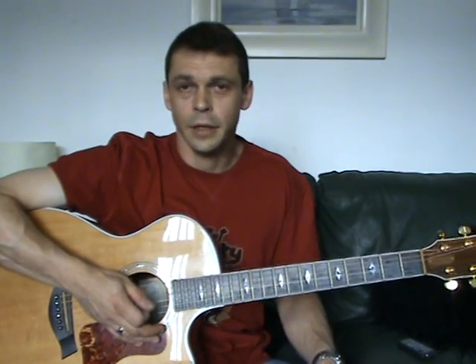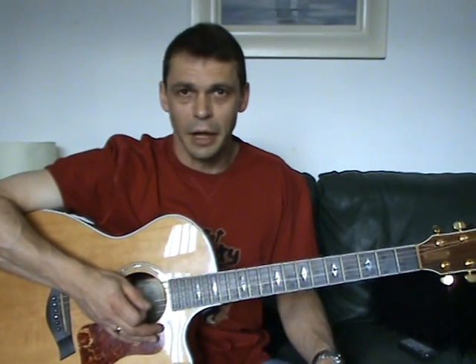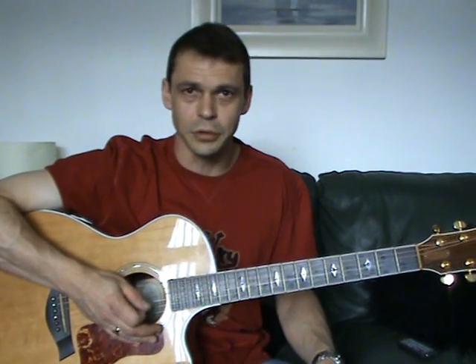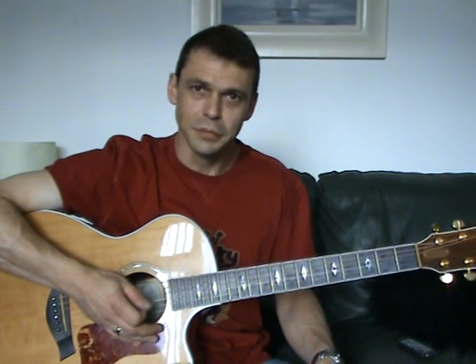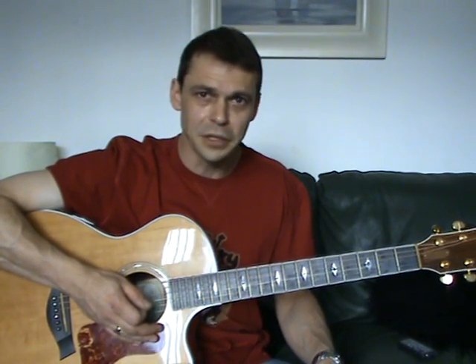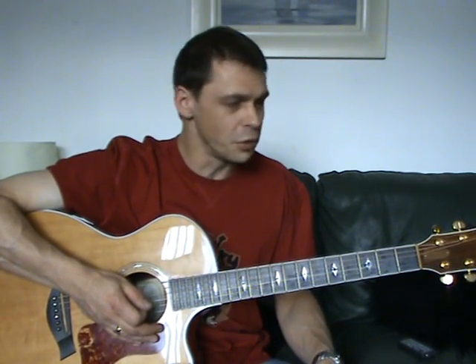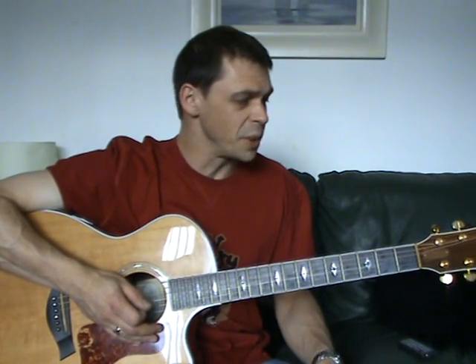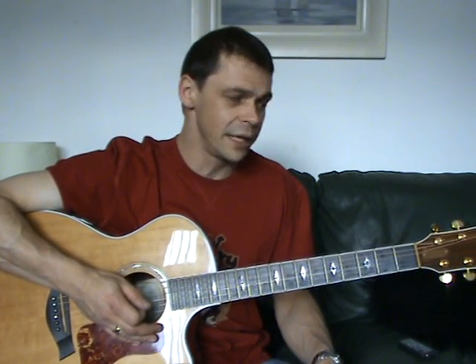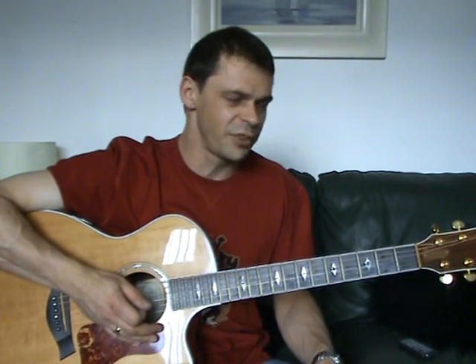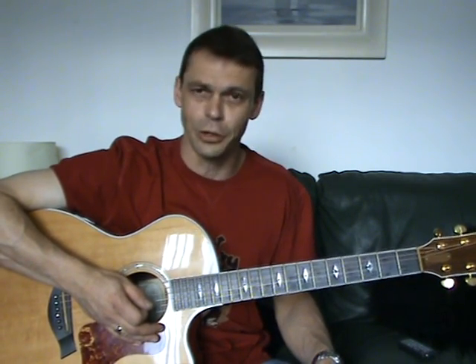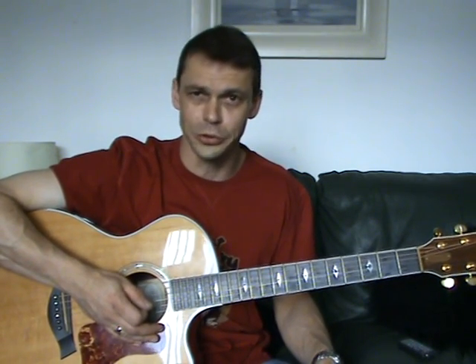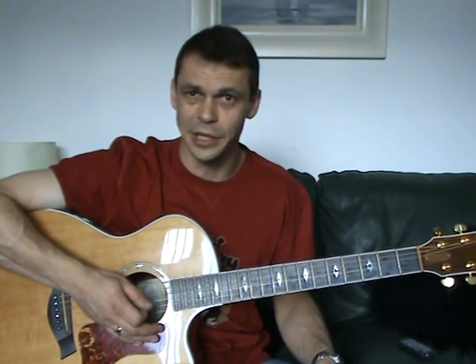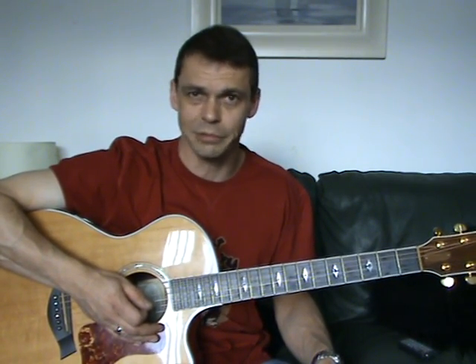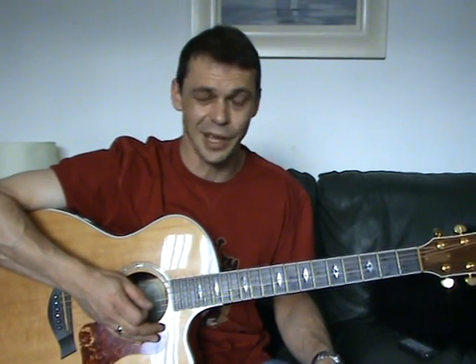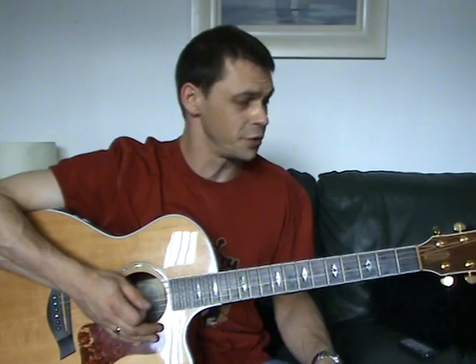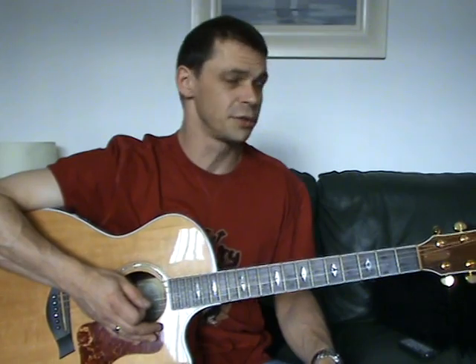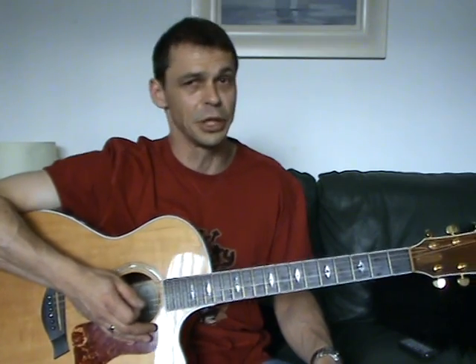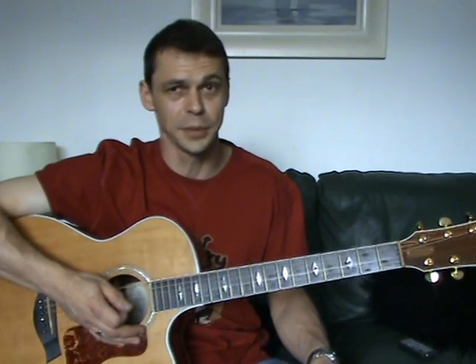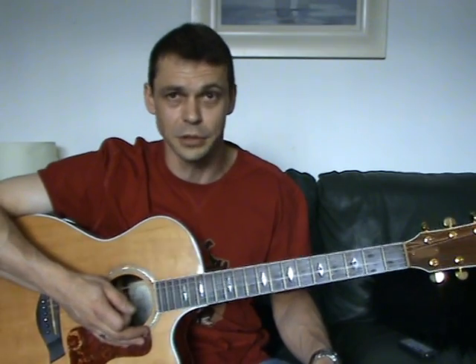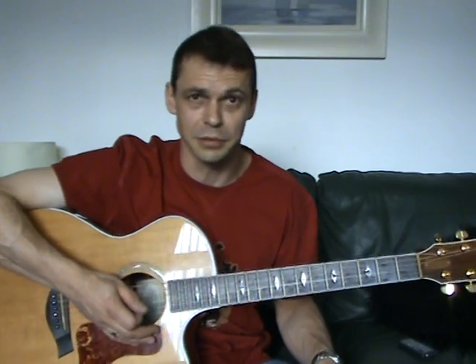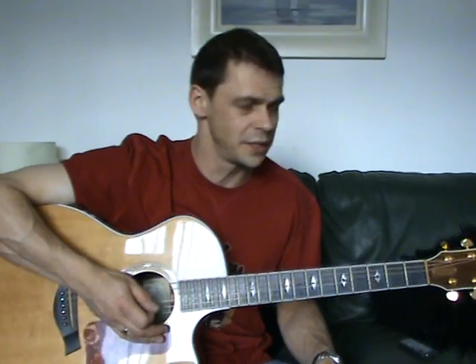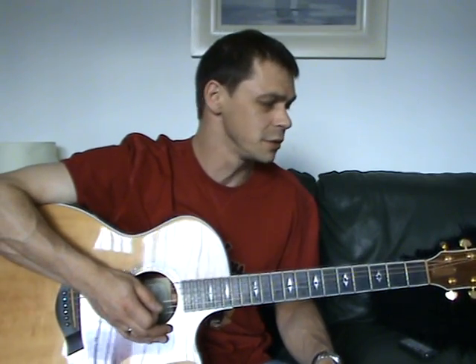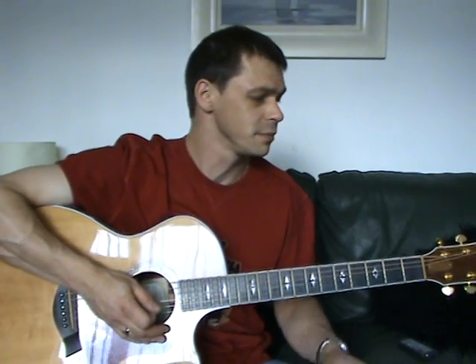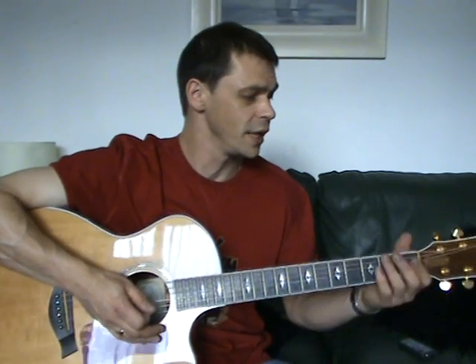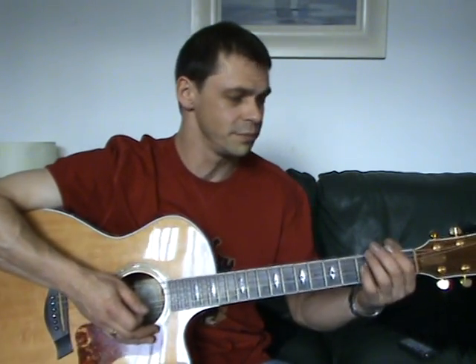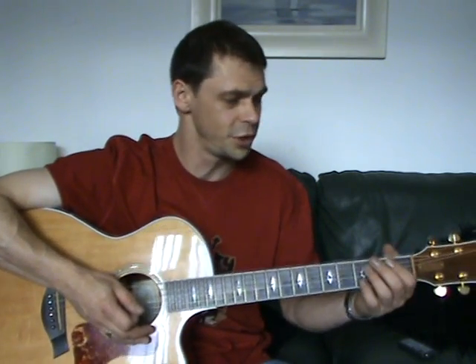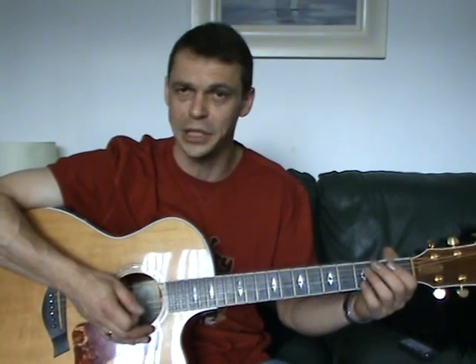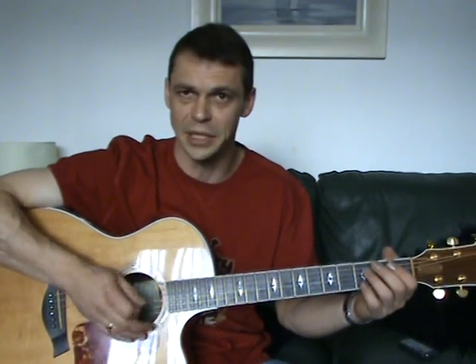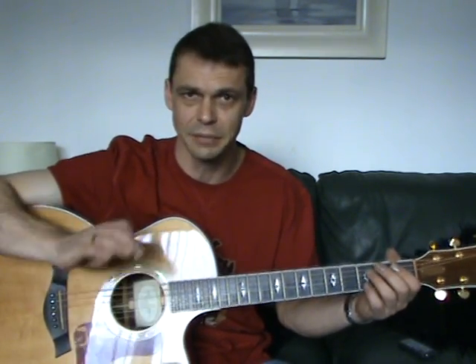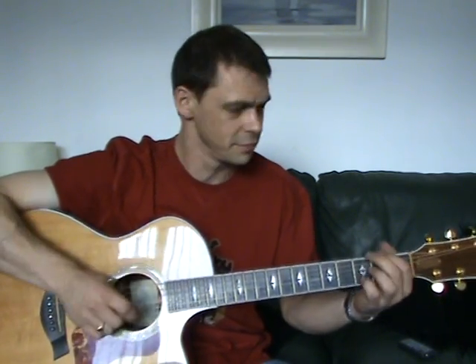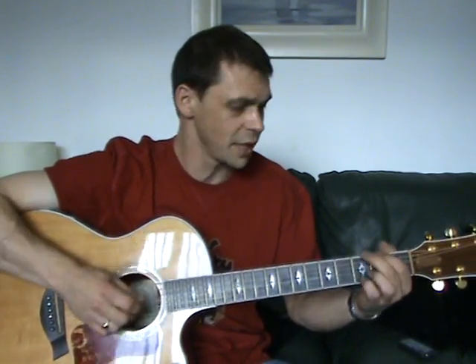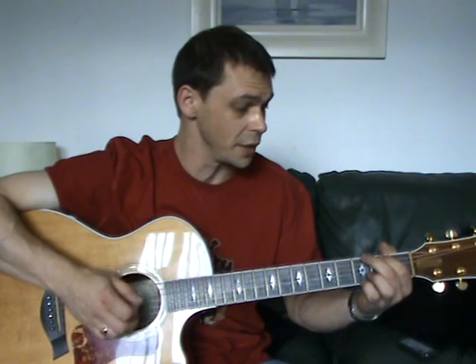Hi folks, easy song to play, three chords only, classic song — Smokey Robinson, Tracks of My Tears. G, C, and D, that's it.